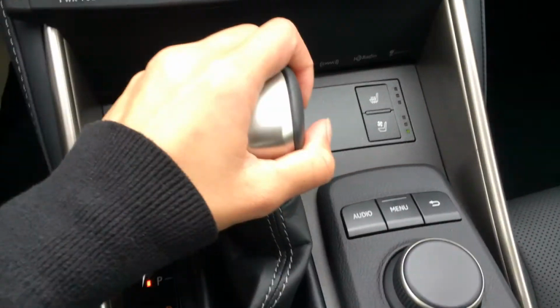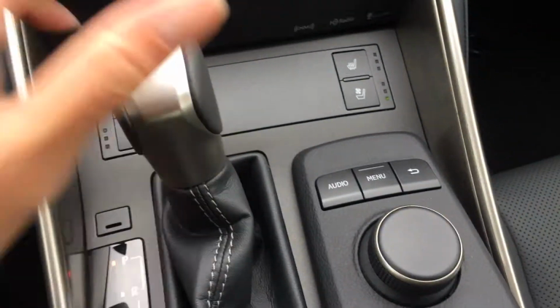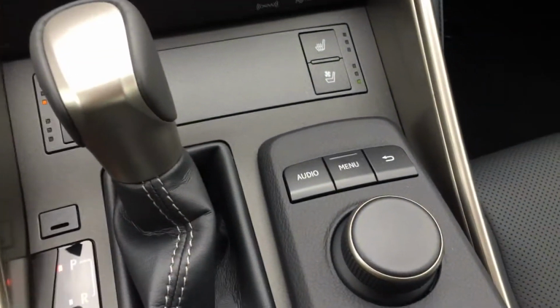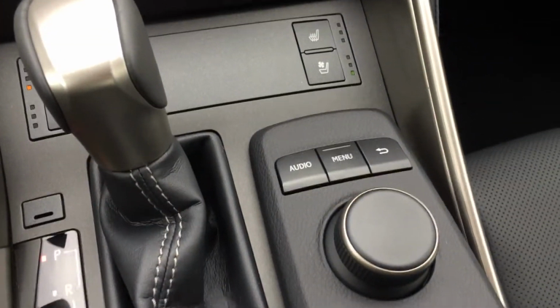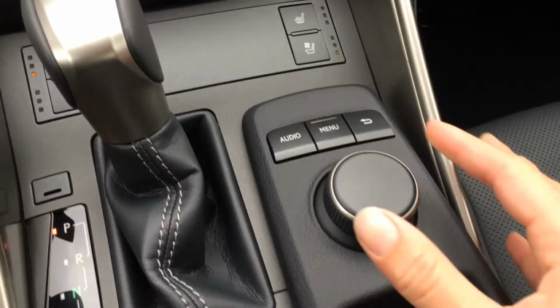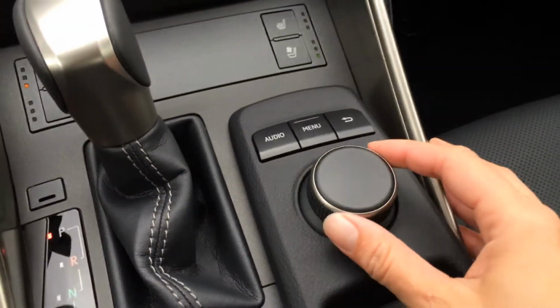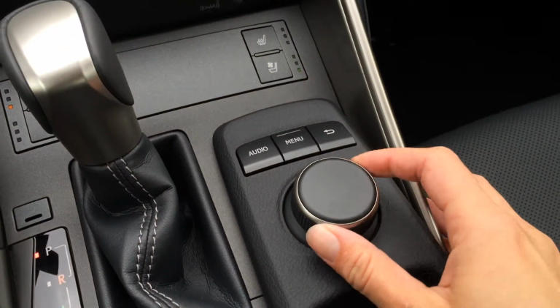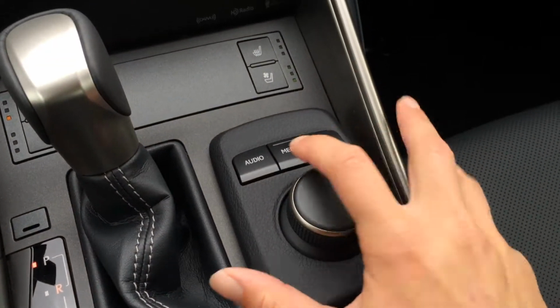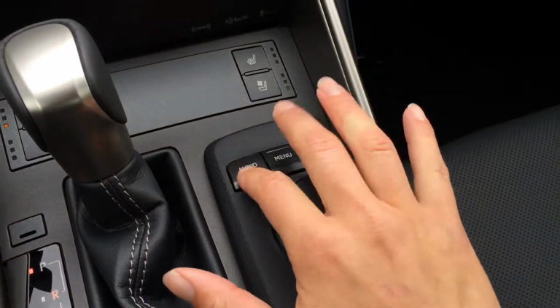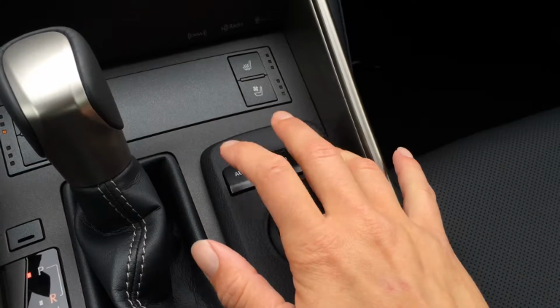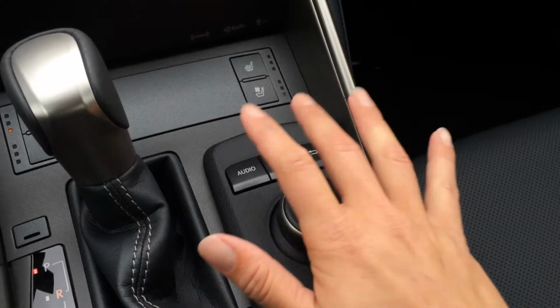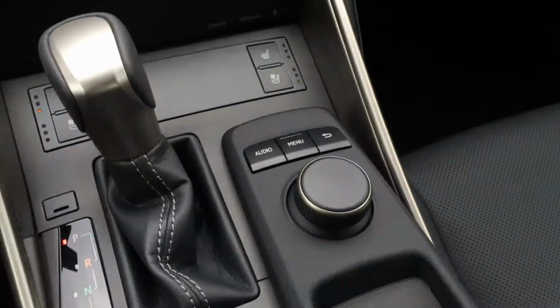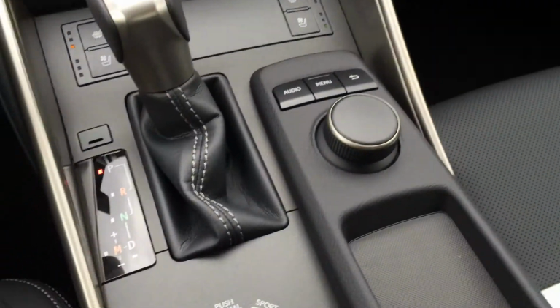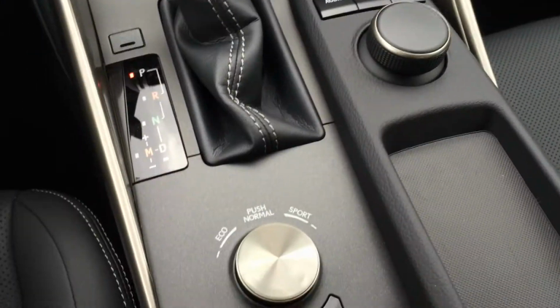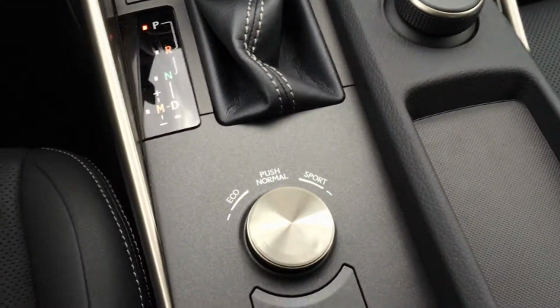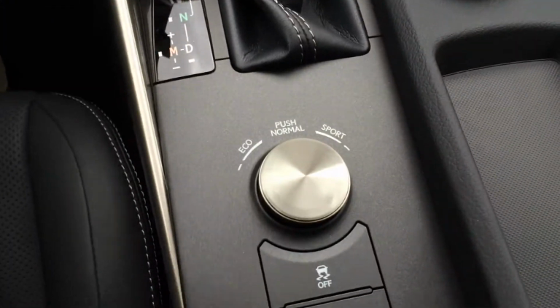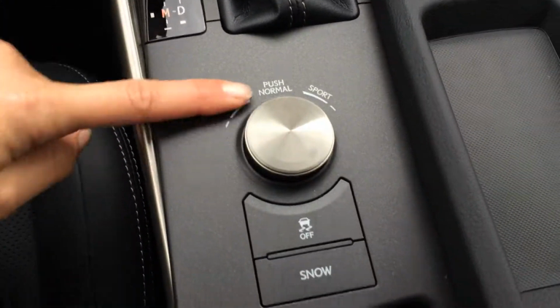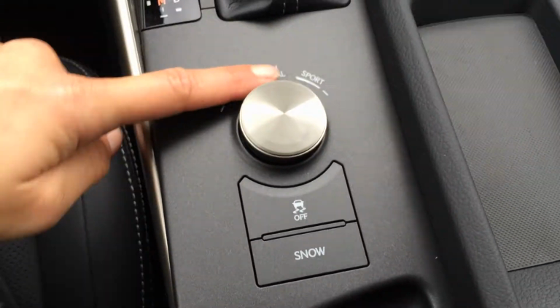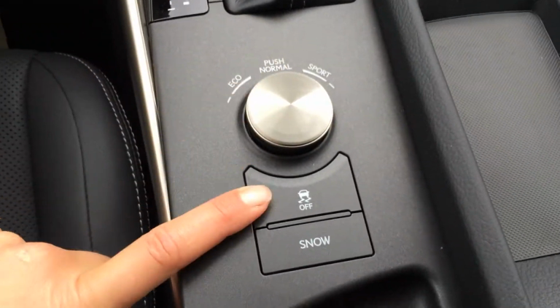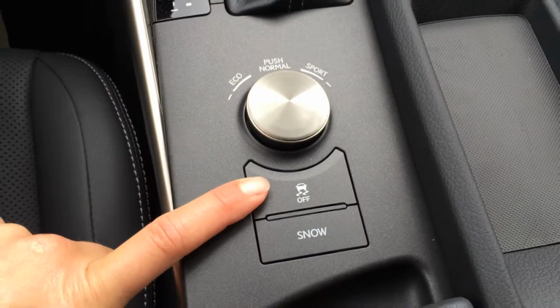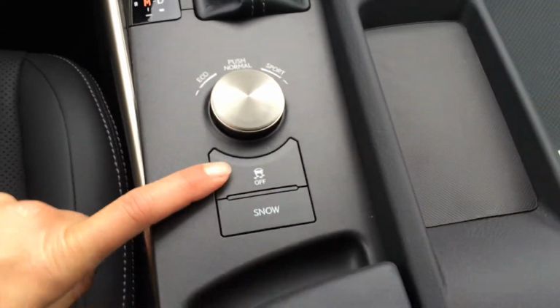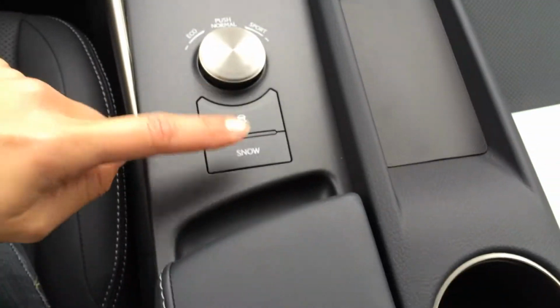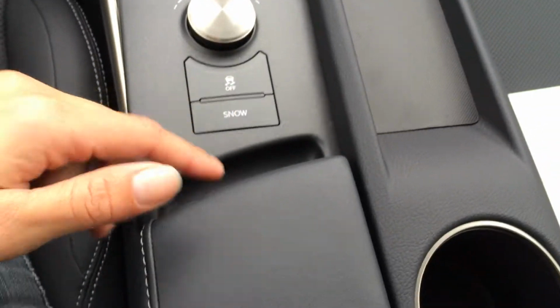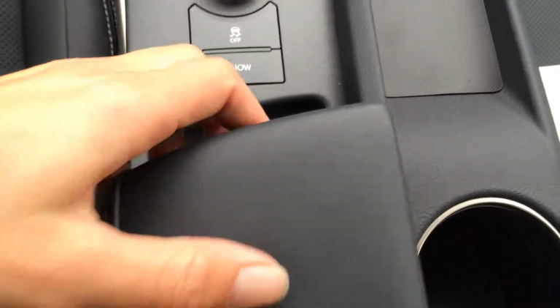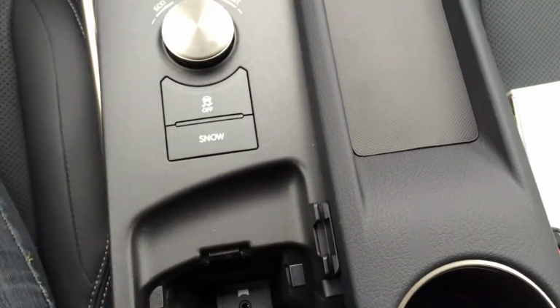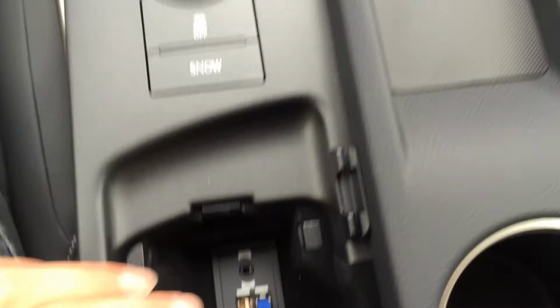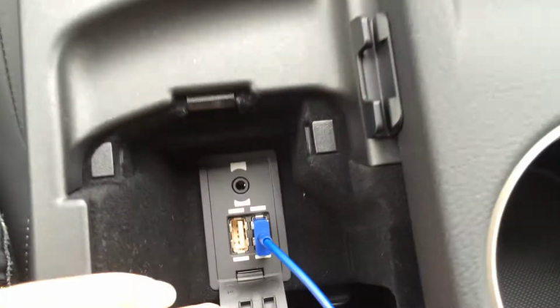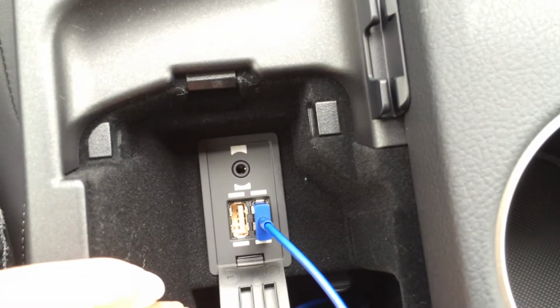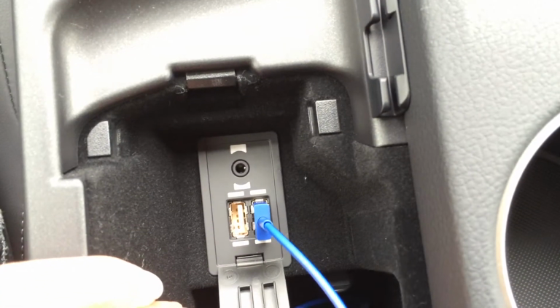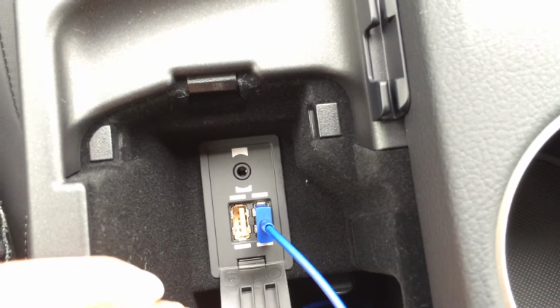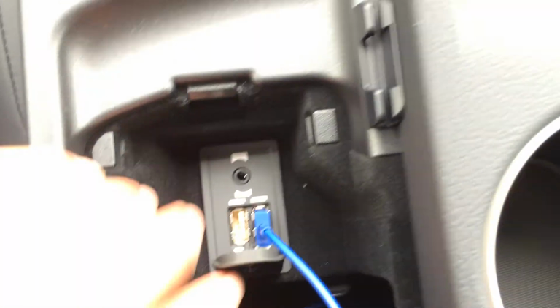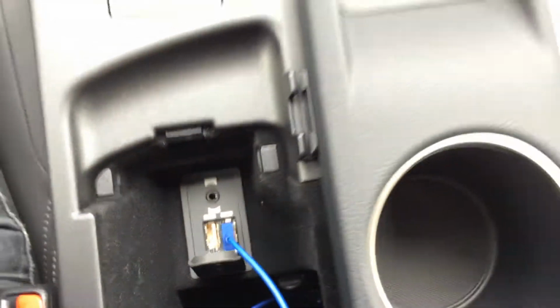This is what you use for your display screen, with shortcut buttons at your fingertips. Your drive modes, traction control off switch, snow mode. There are two USB inputs and one auxiliary.